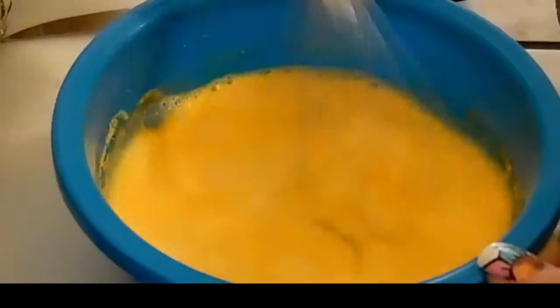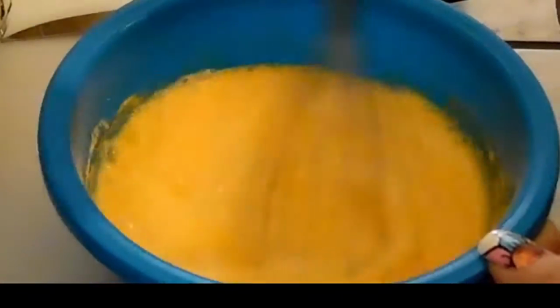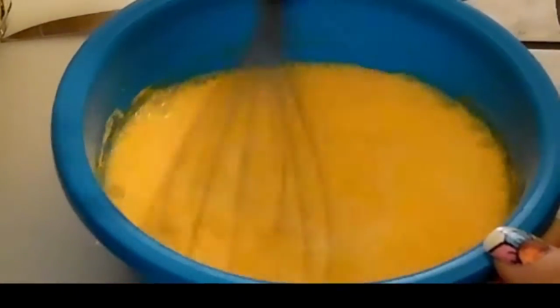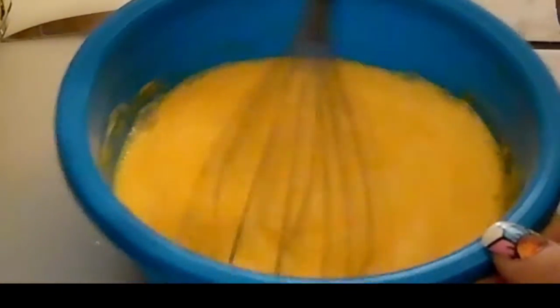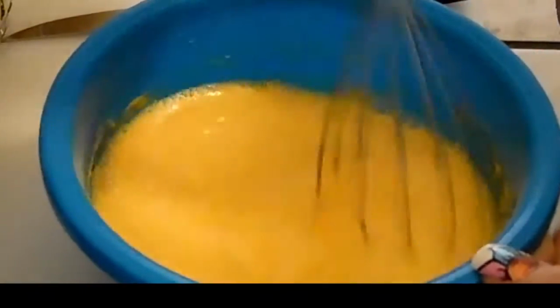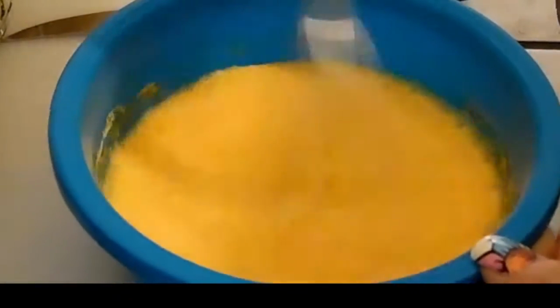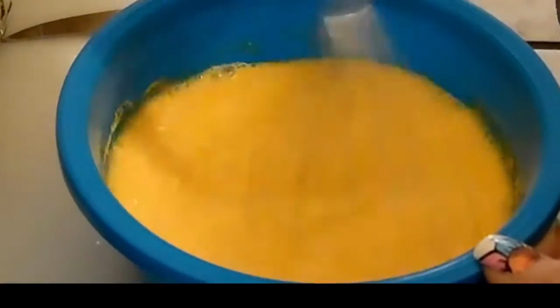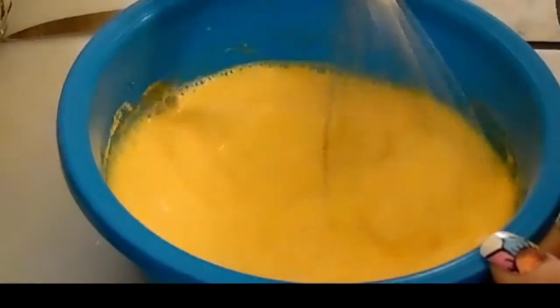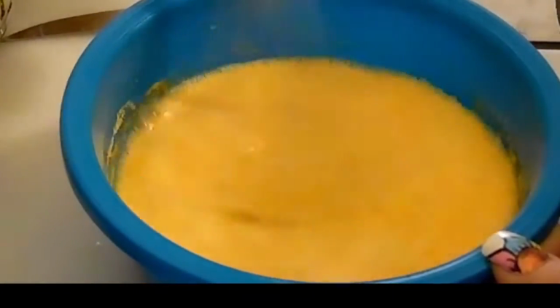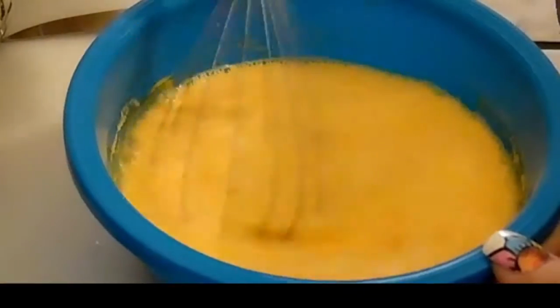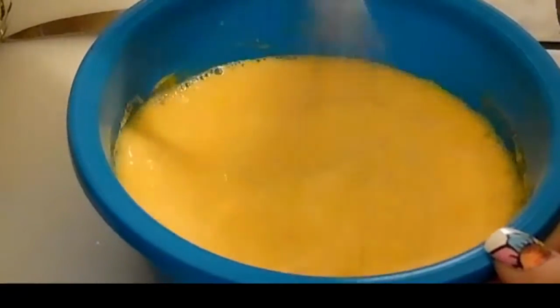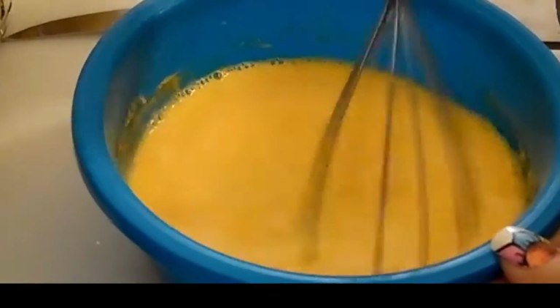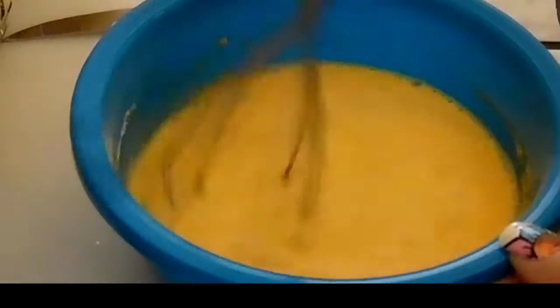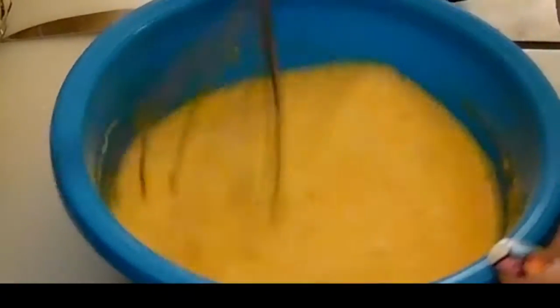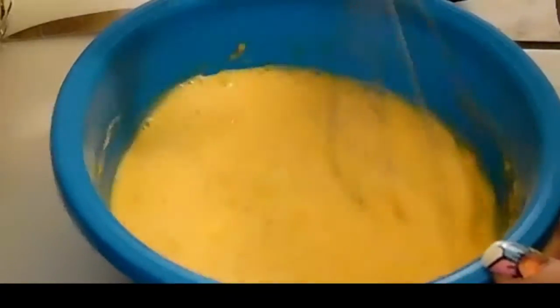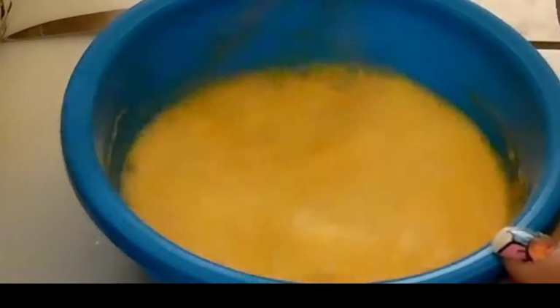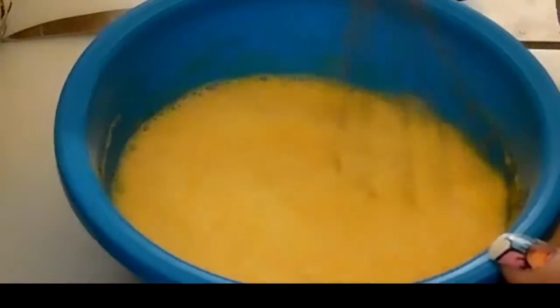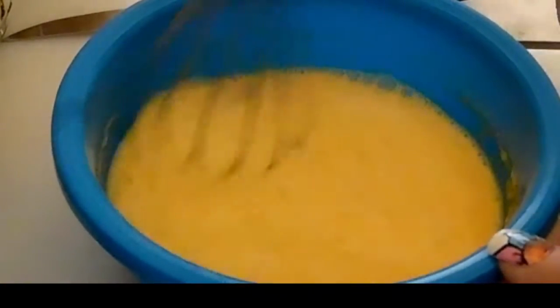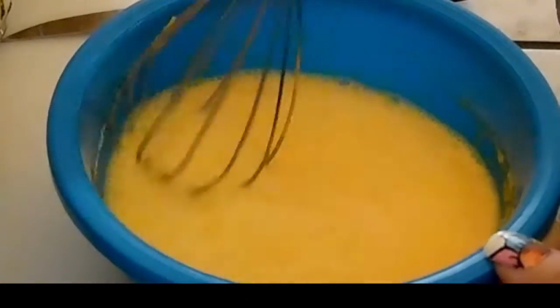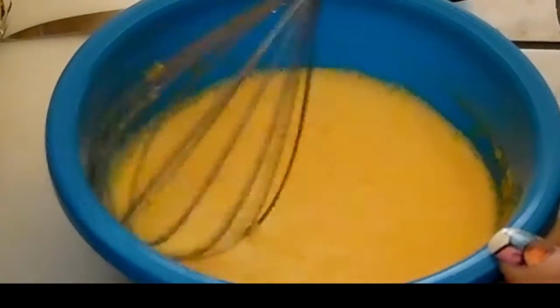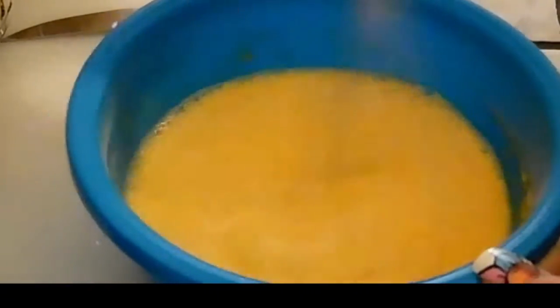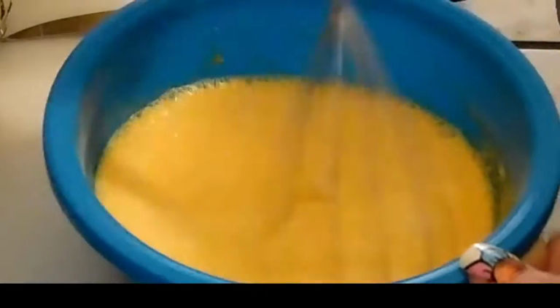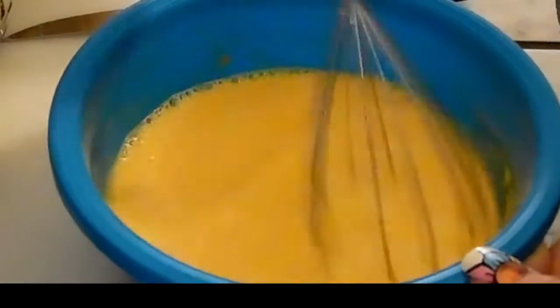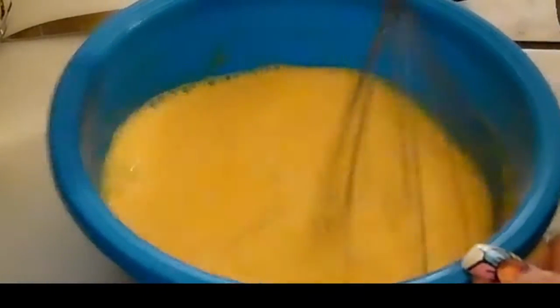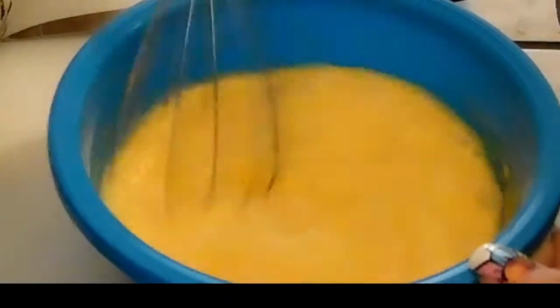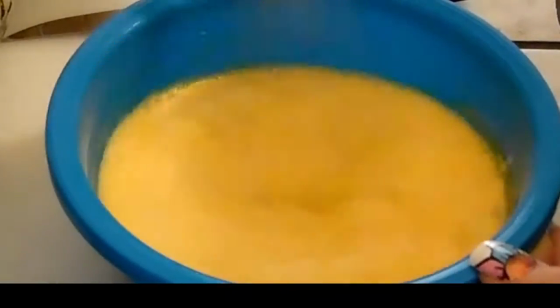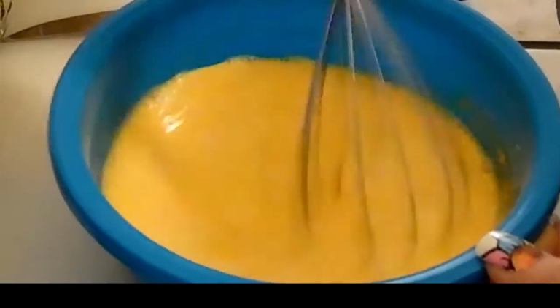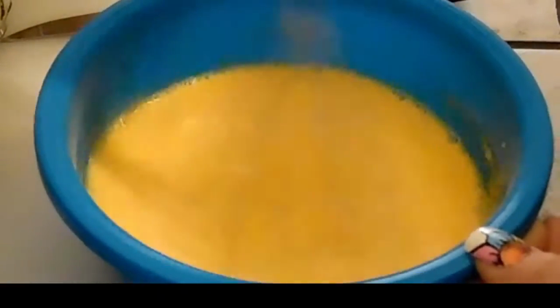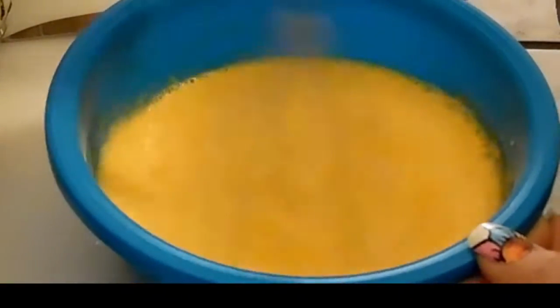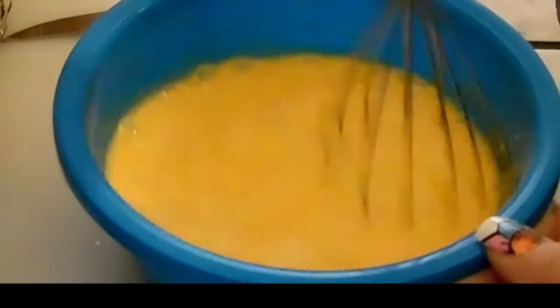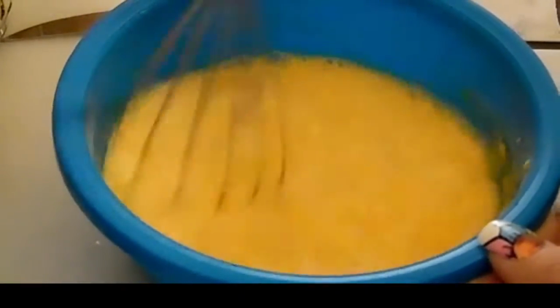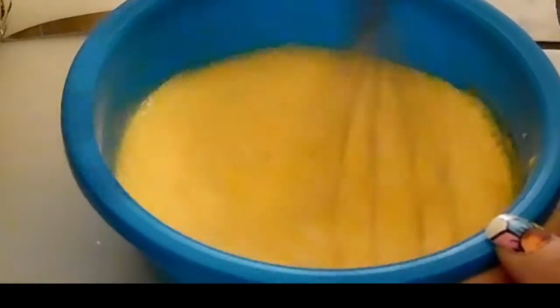Get all the lumps out. You want to use cold milk and cold water because it dissolves best with that.